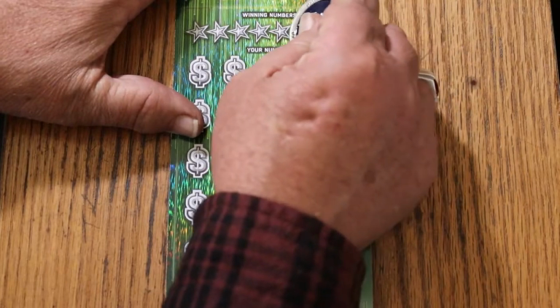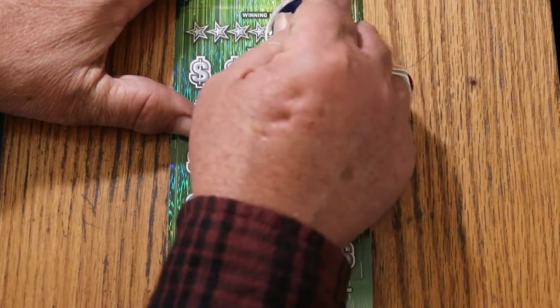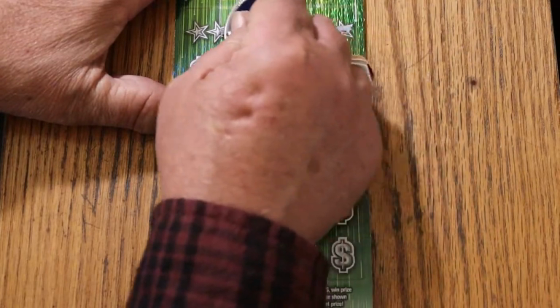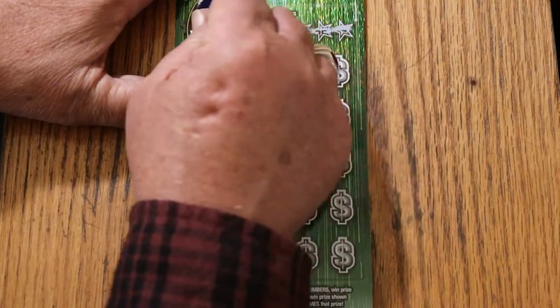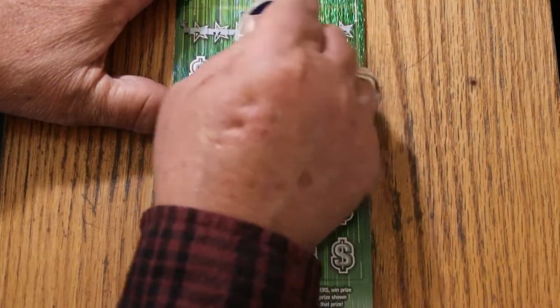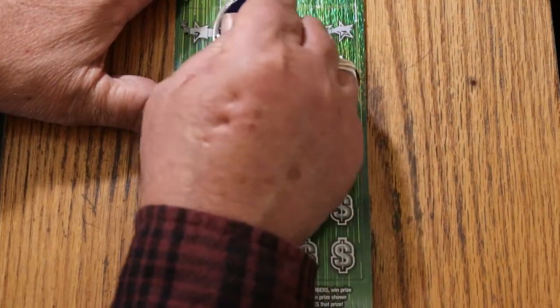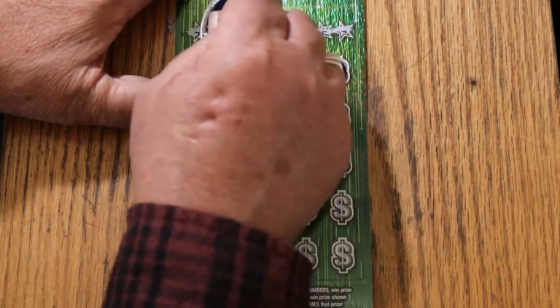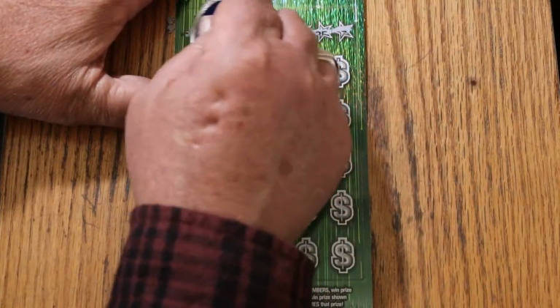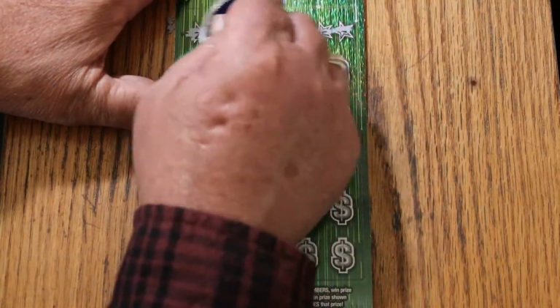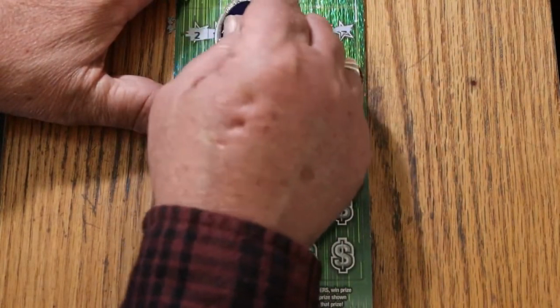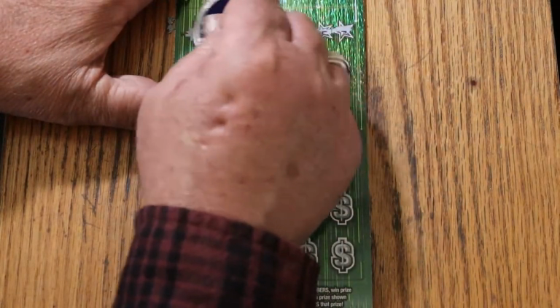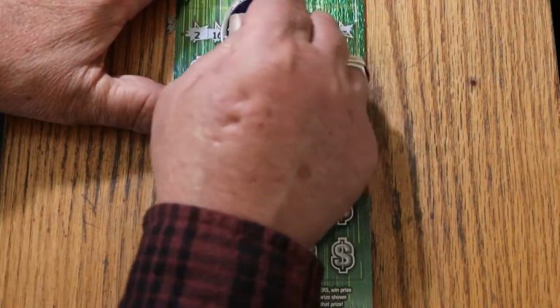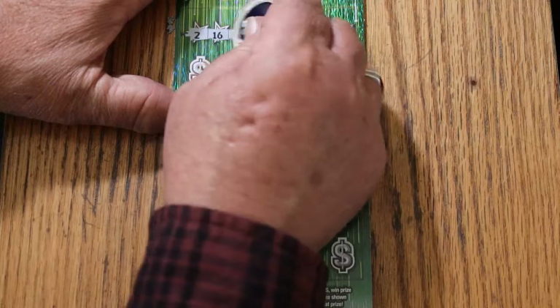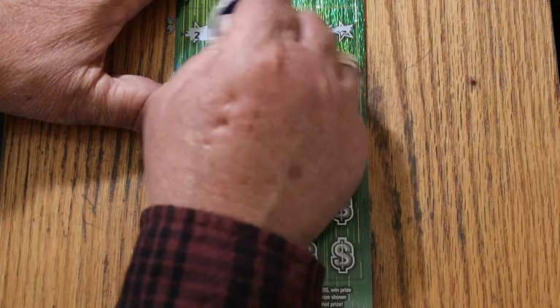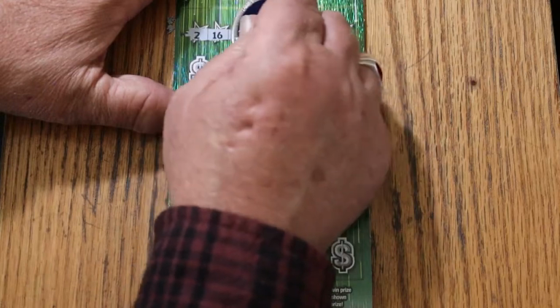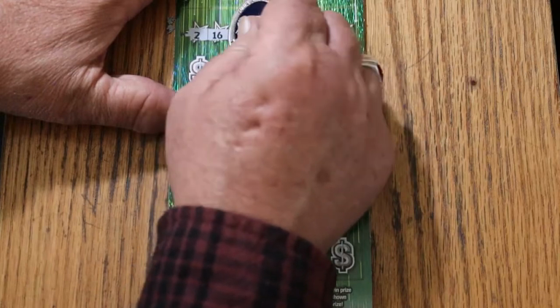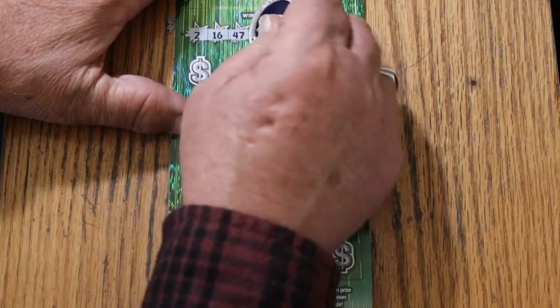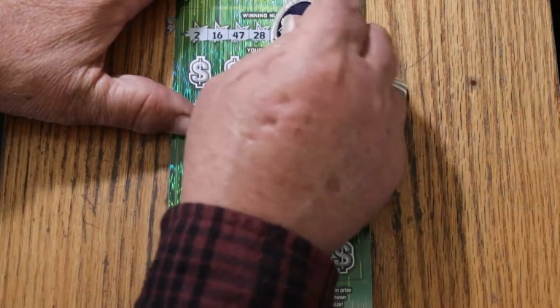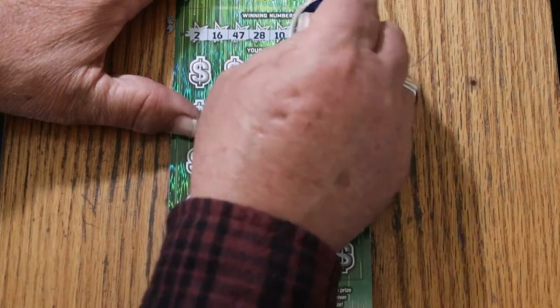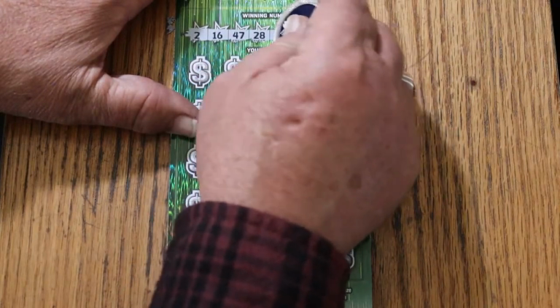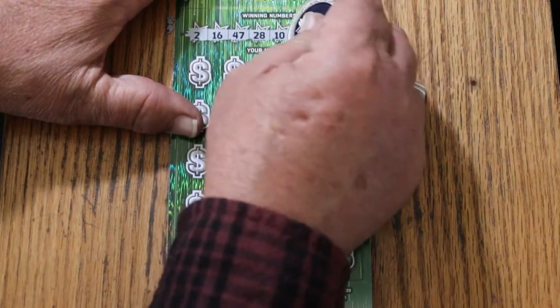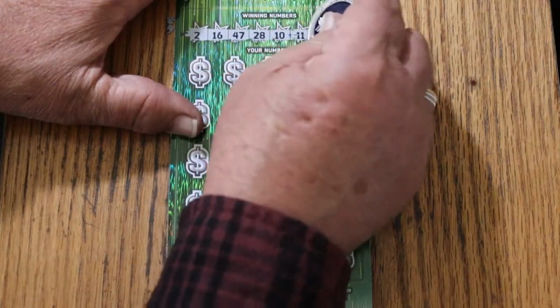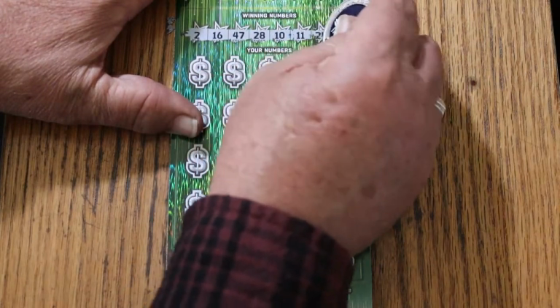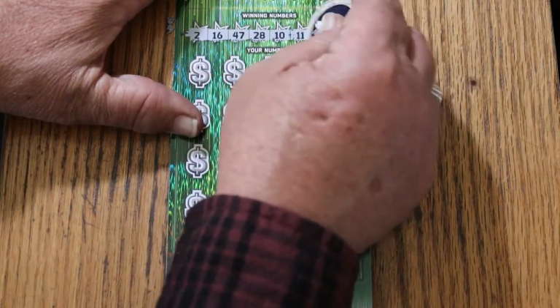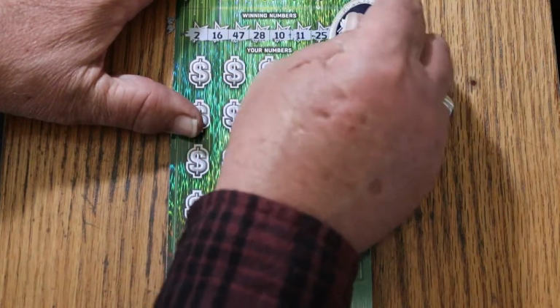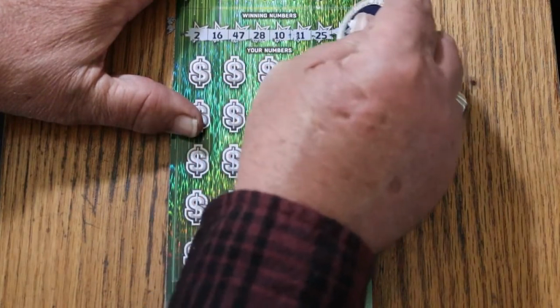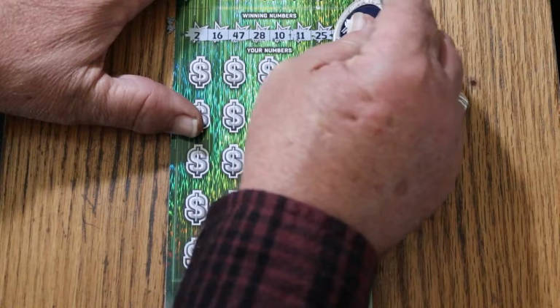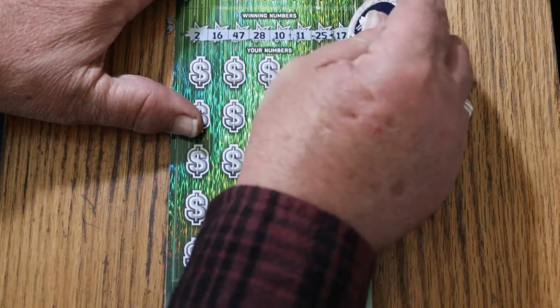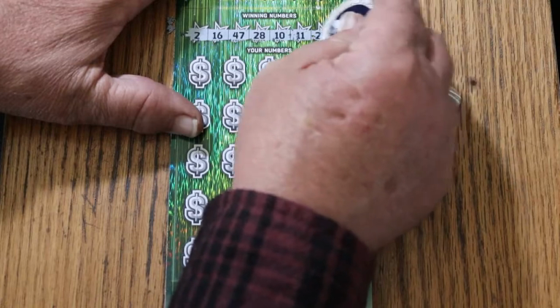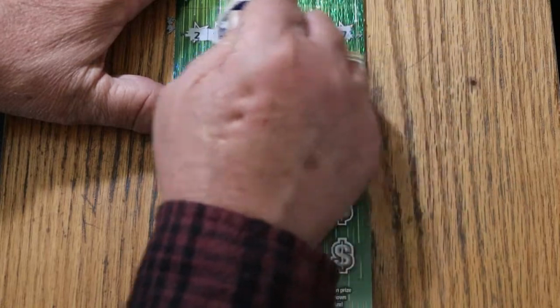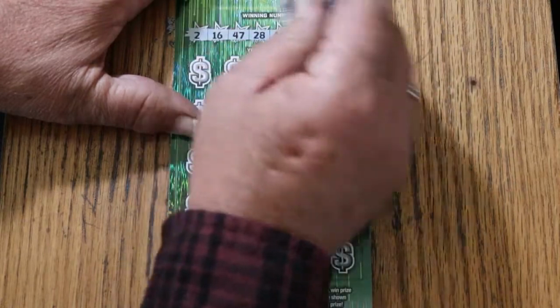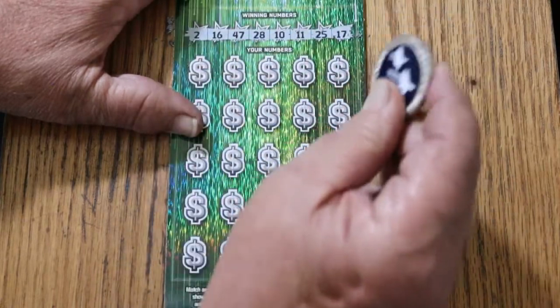It's not the easiest ticket to scratch, though there are harder ones. The winning numbers are: 2, 16, 47, 28, 10, 11, 25, and 17.